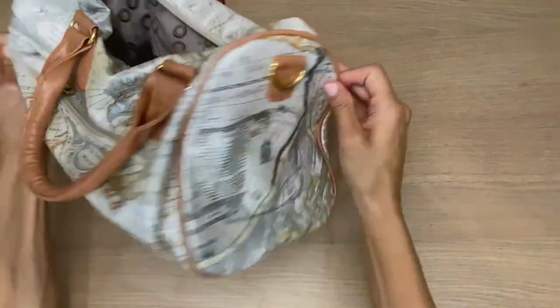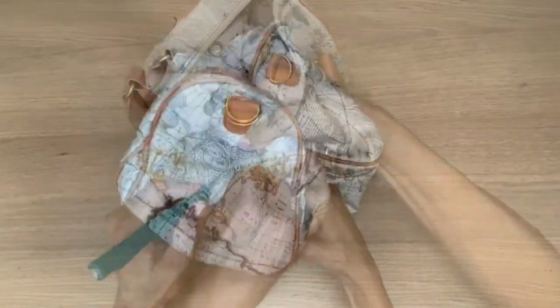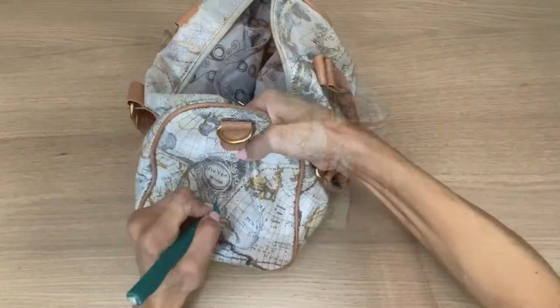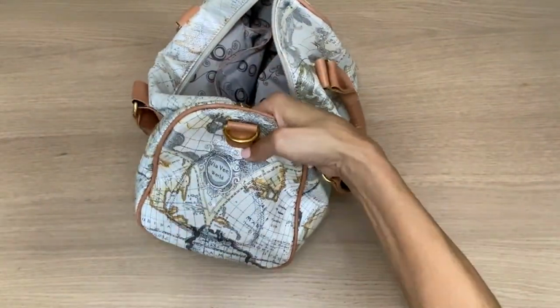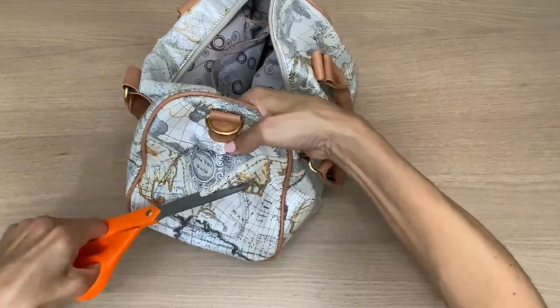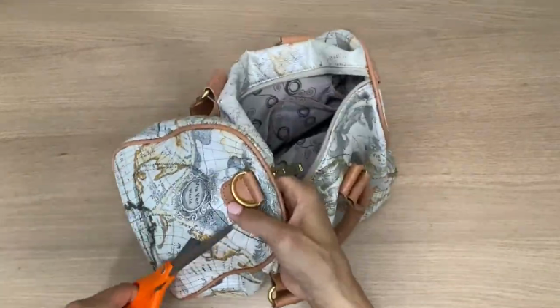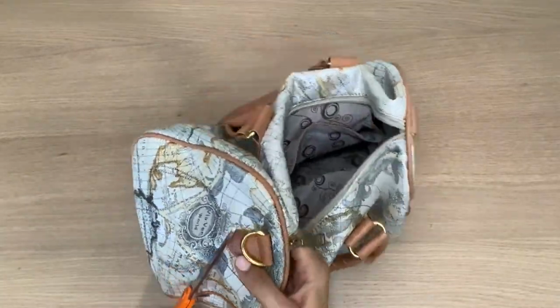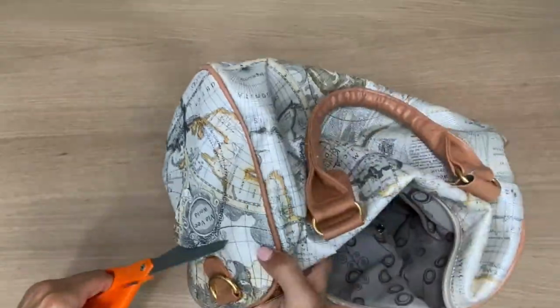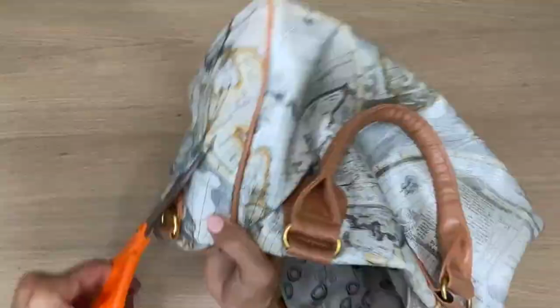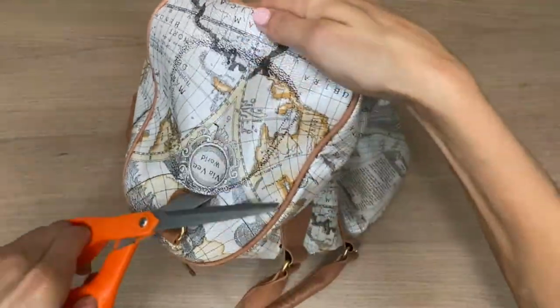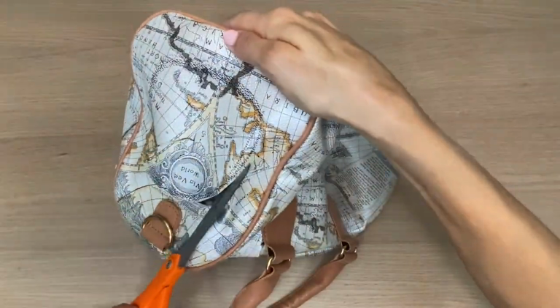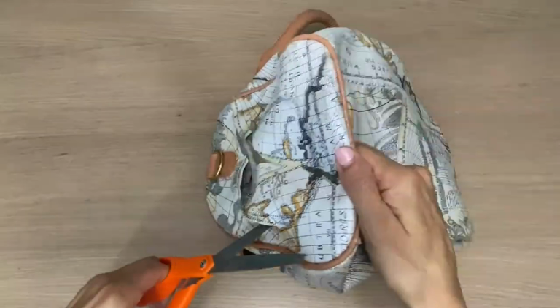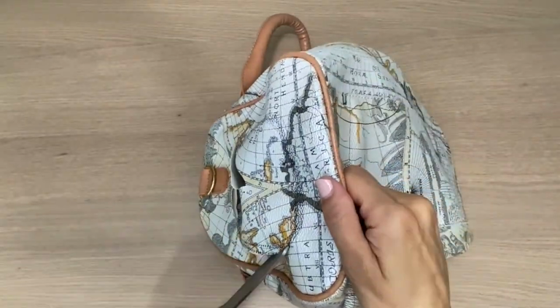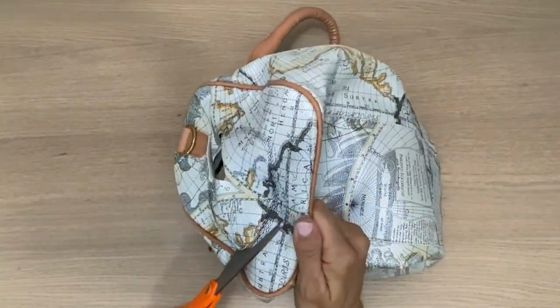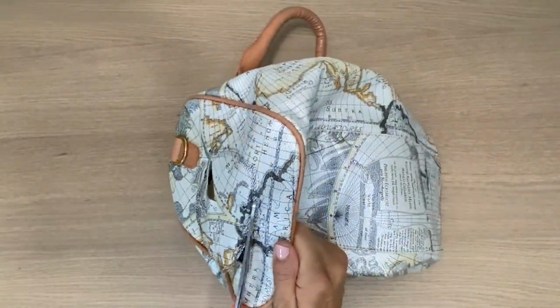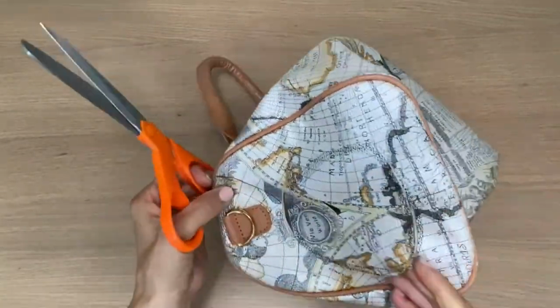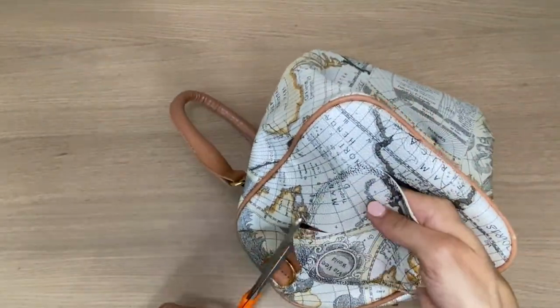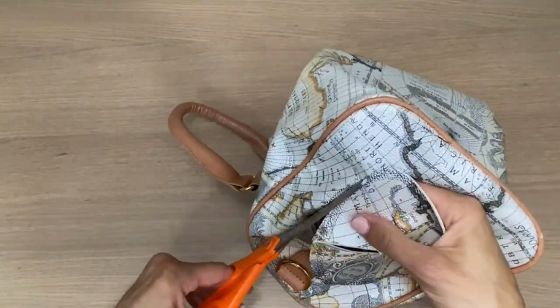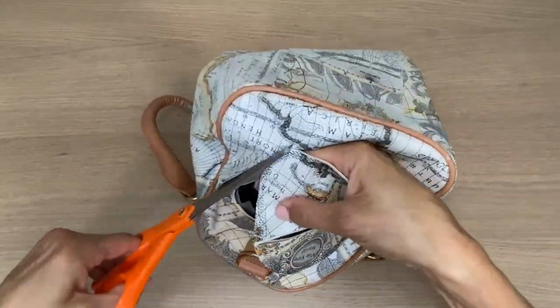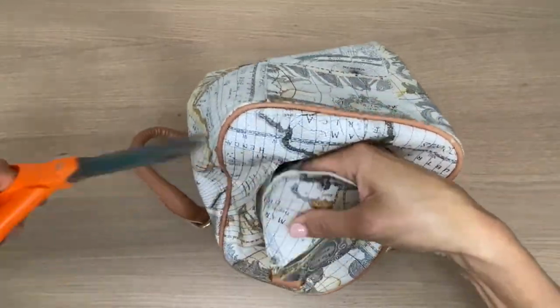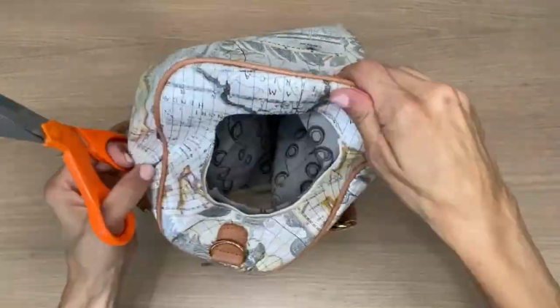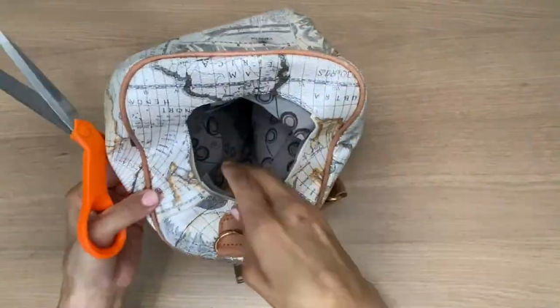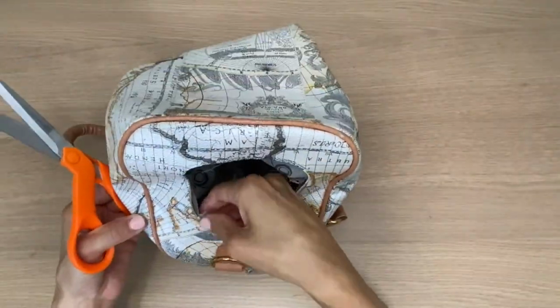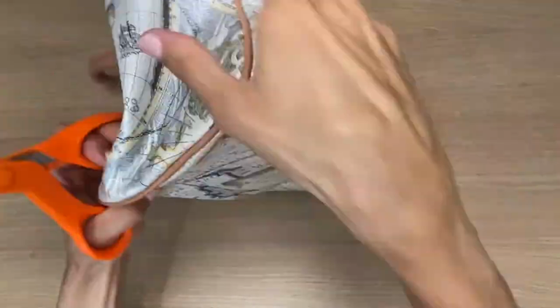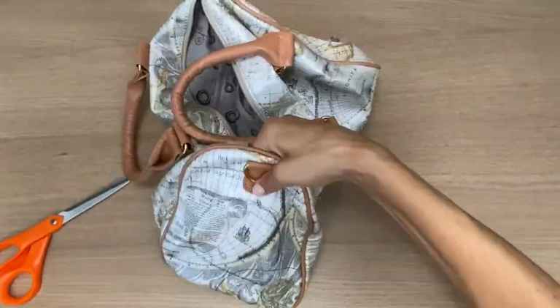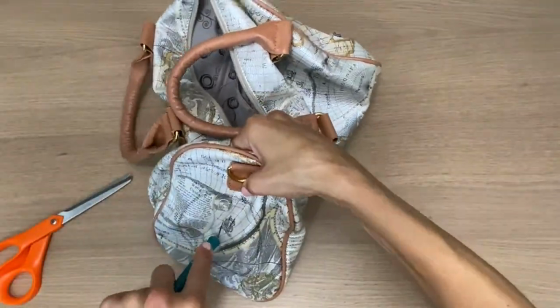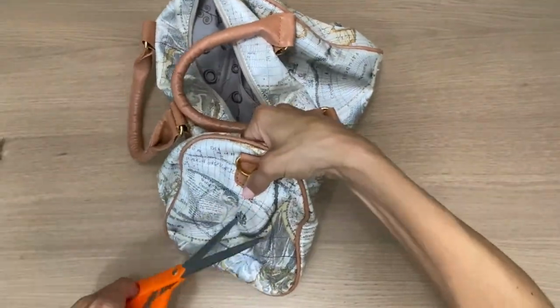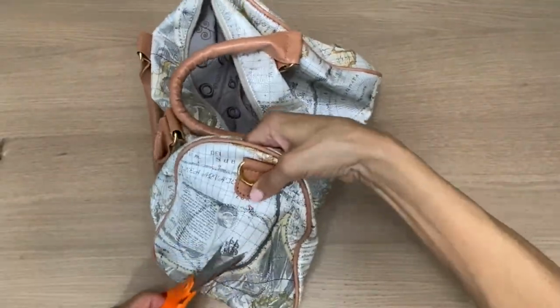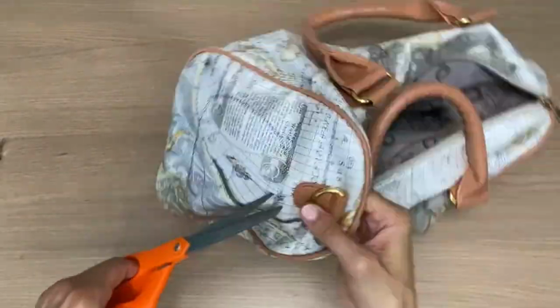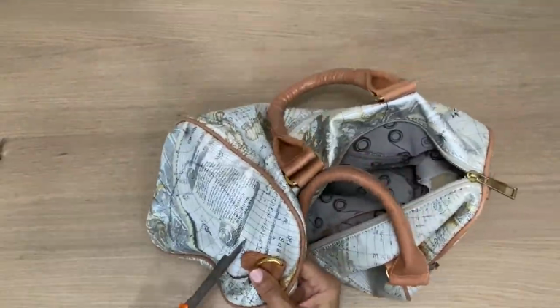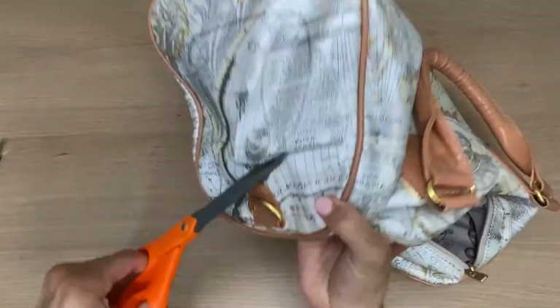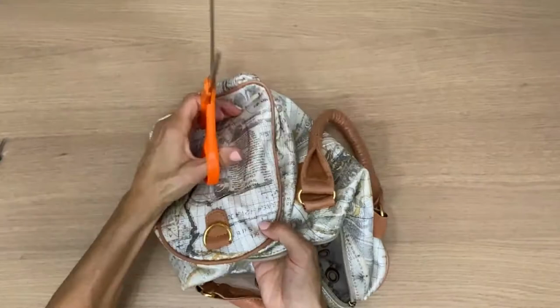Using an exacto knife and scissors, I'm going to cut around the marked area. There are a few layers in there but I'll show you in a moment how I sew them all together.